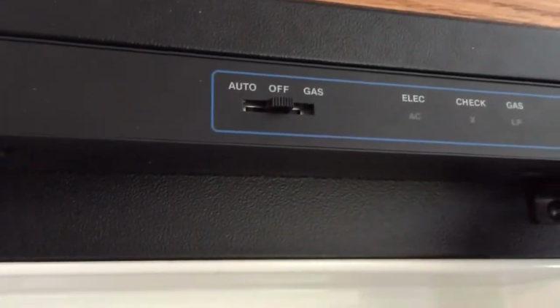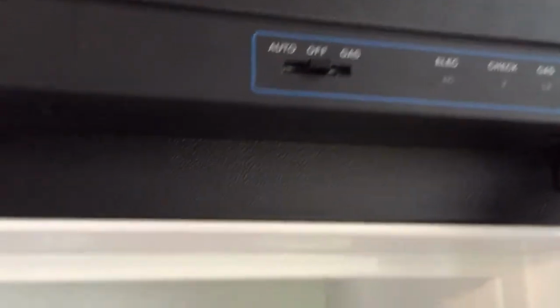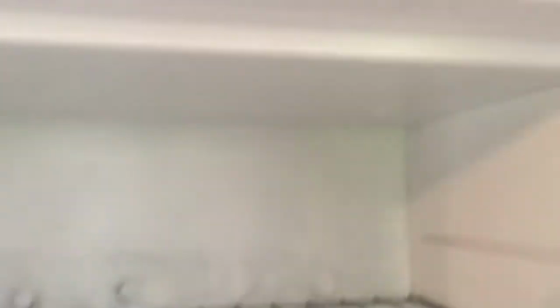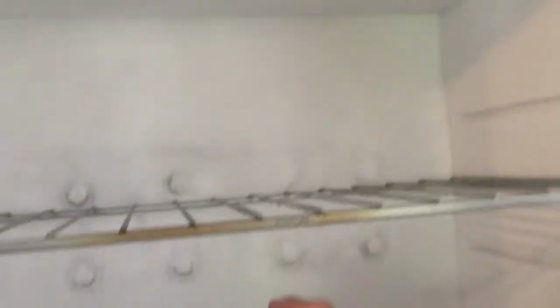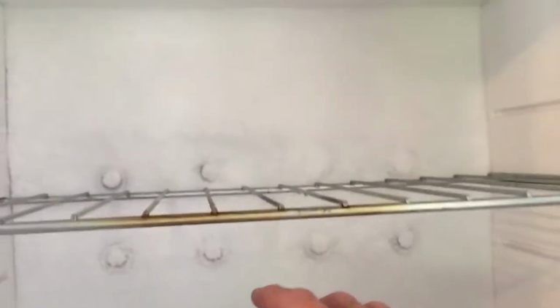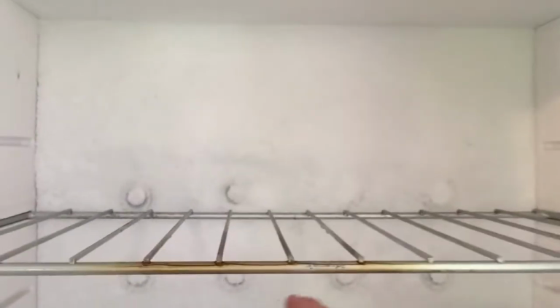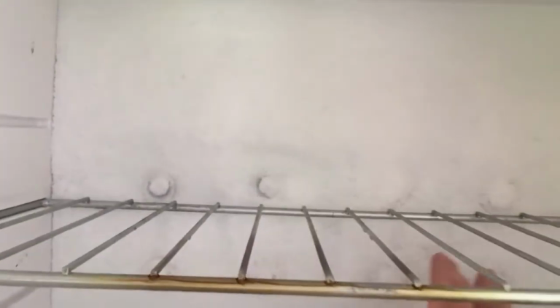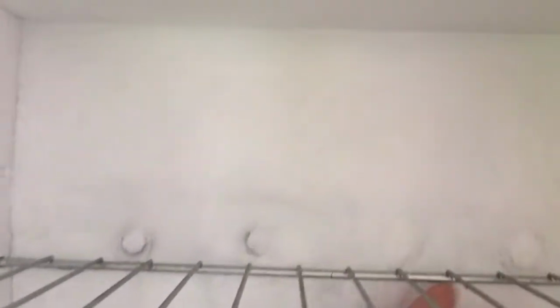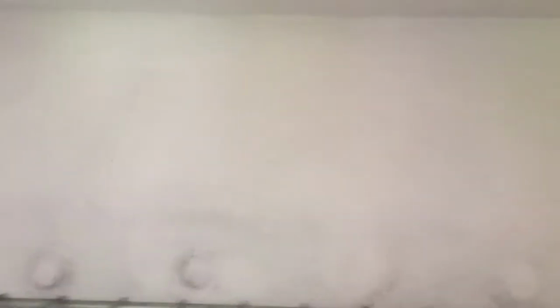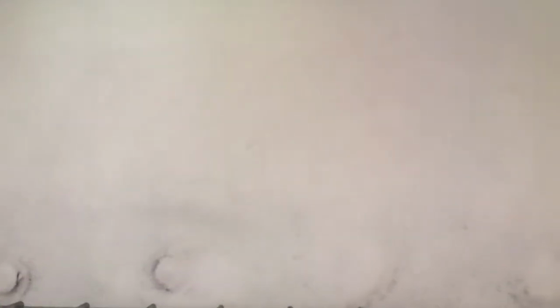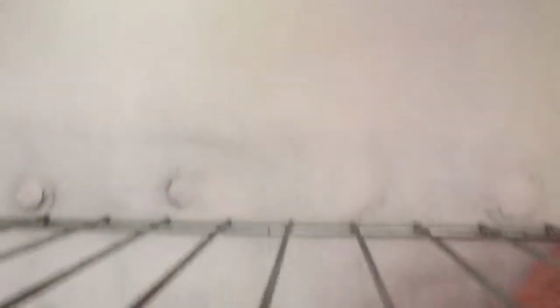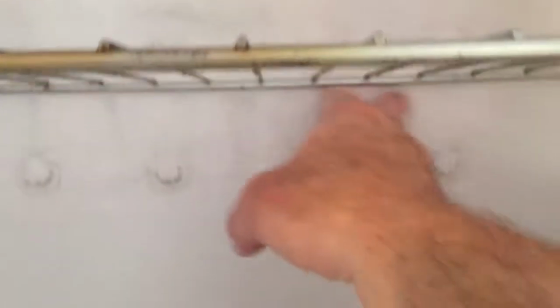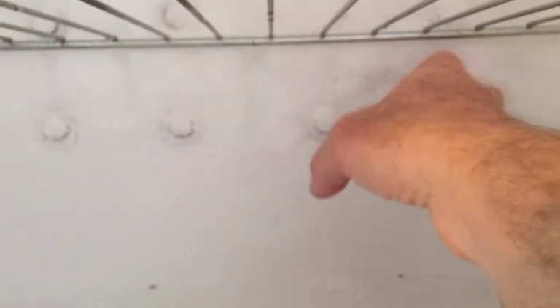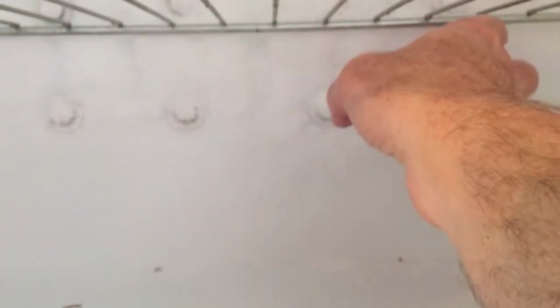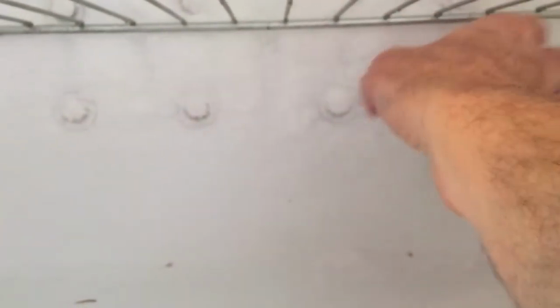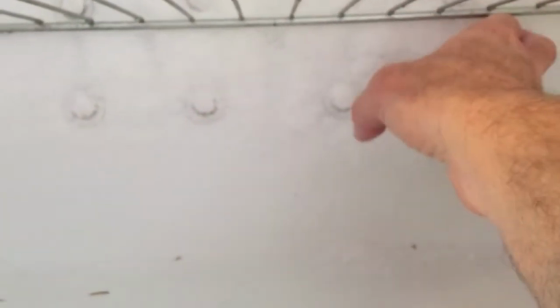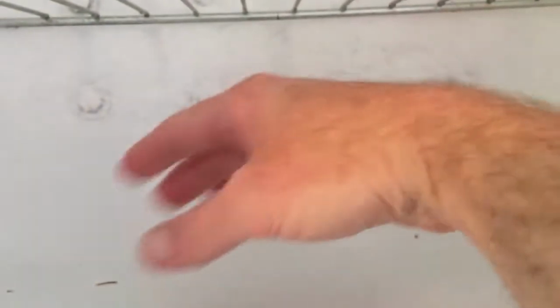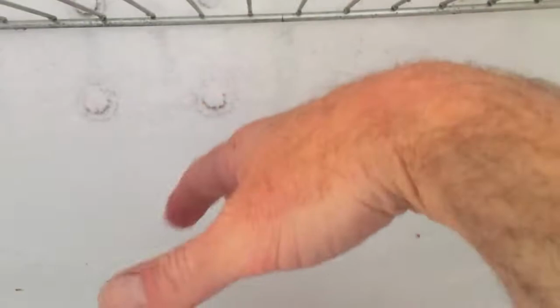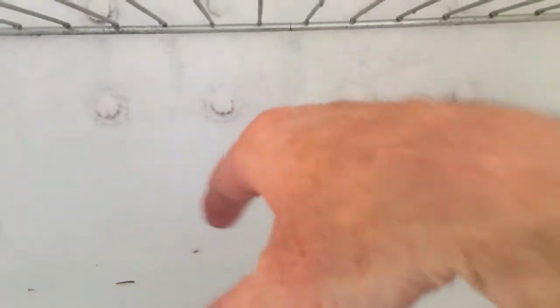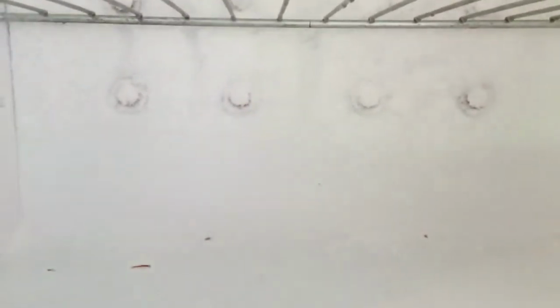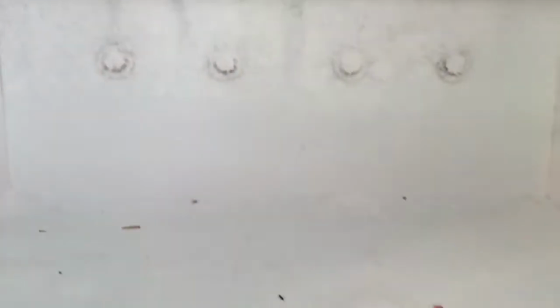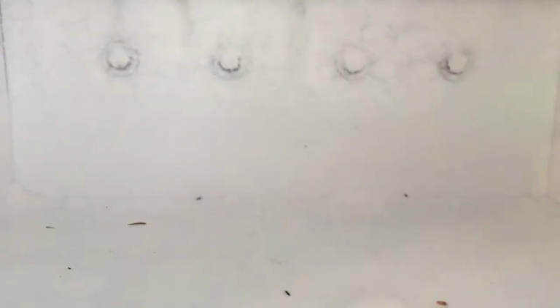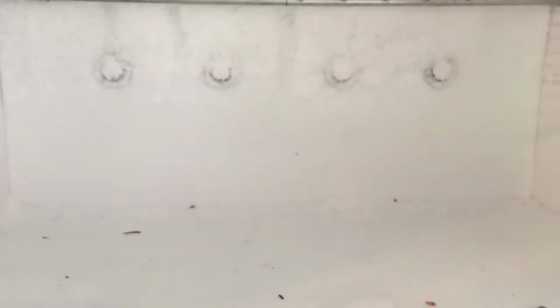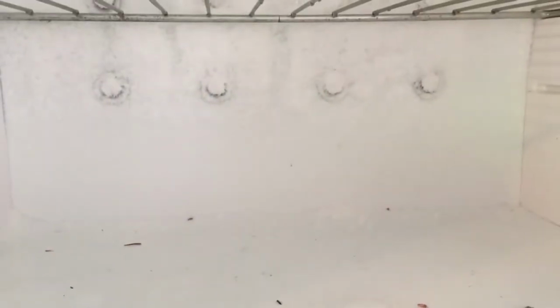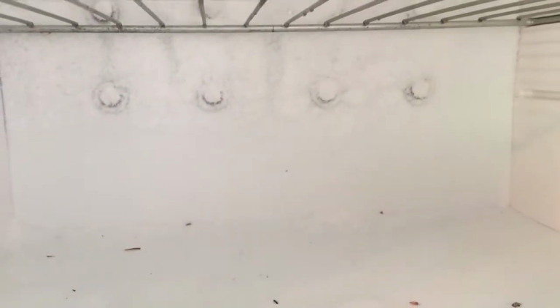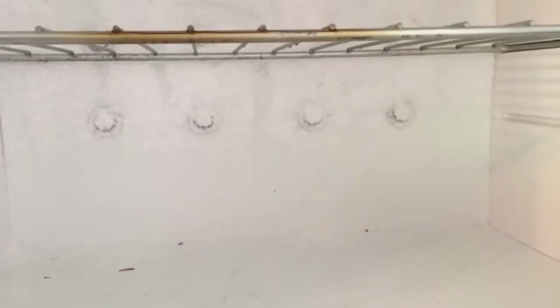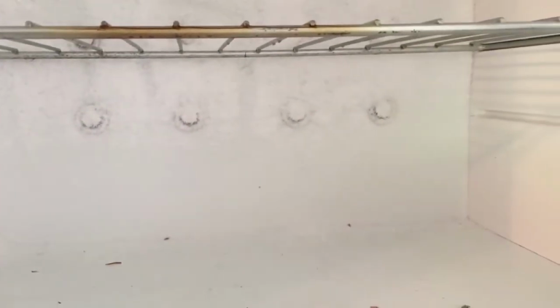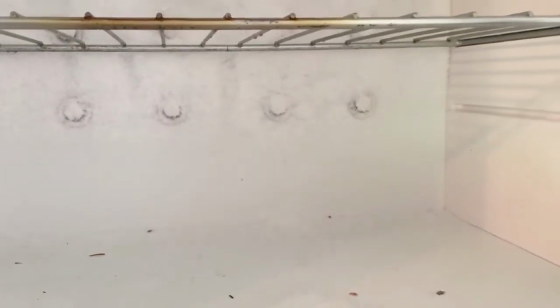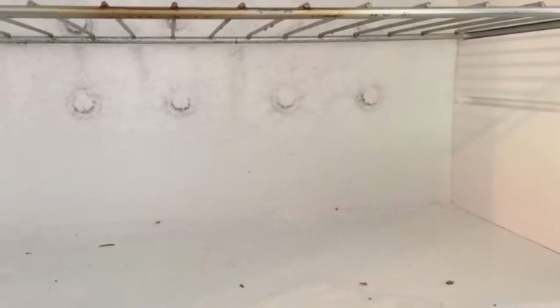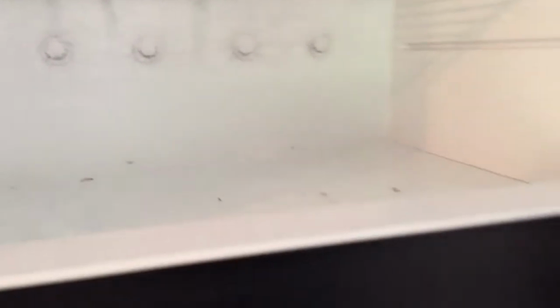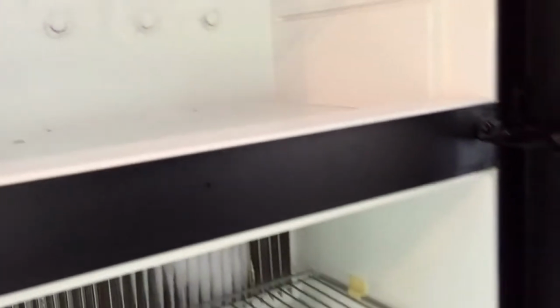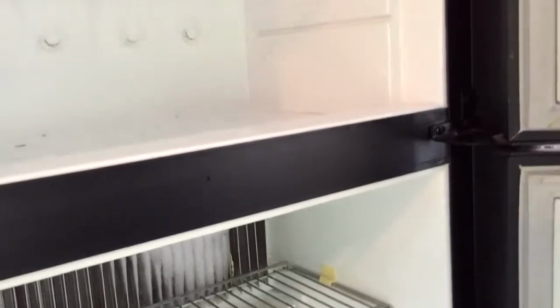If you look in here you can see ice. I'm going to chip that out tonight, clean it out, and let it air out. We're going to leave these doors open when we leave so it doesn't stink.